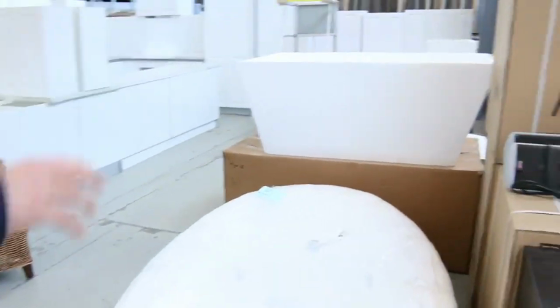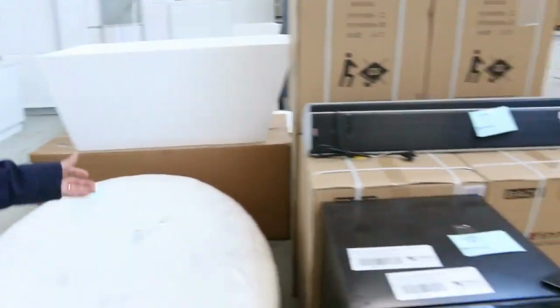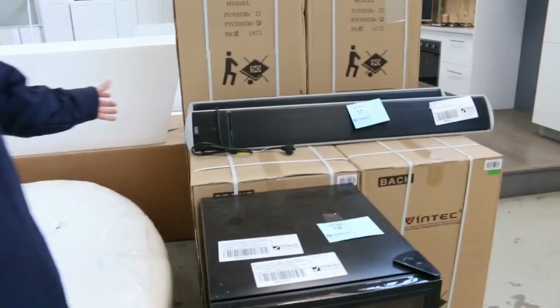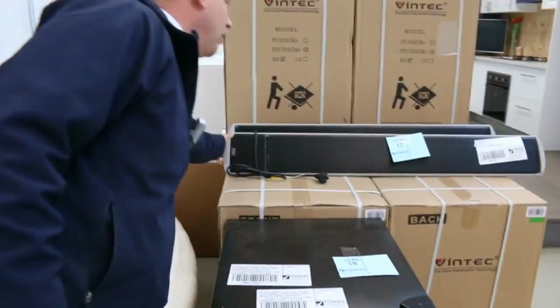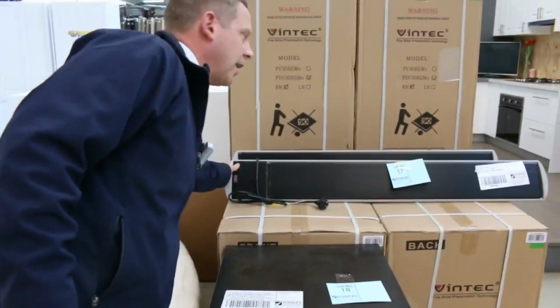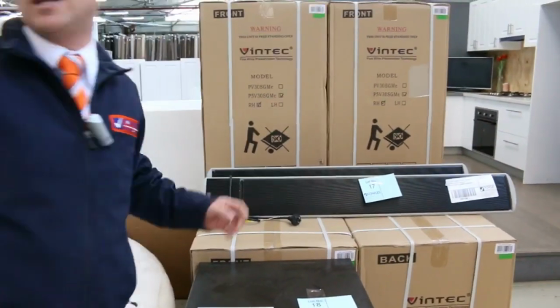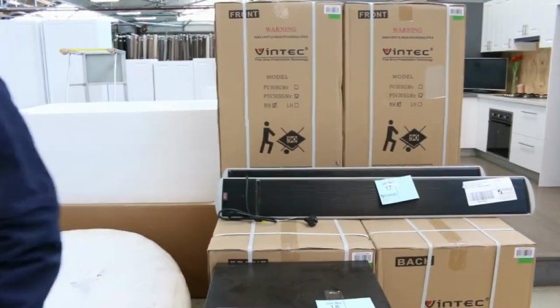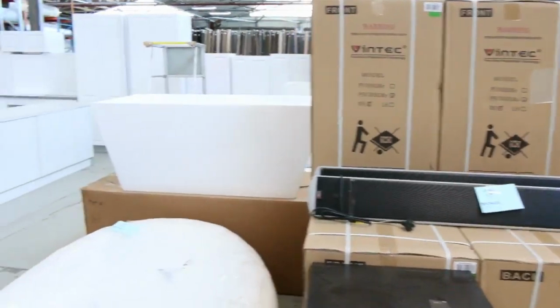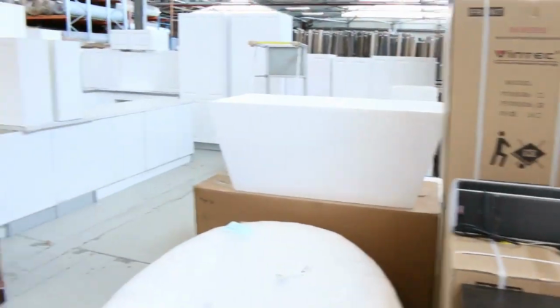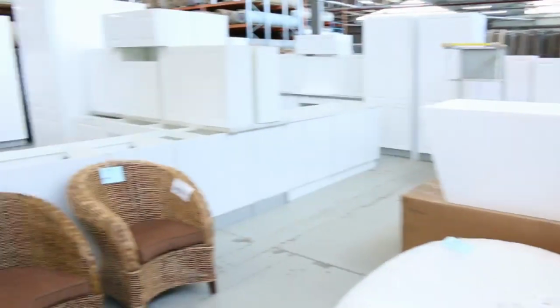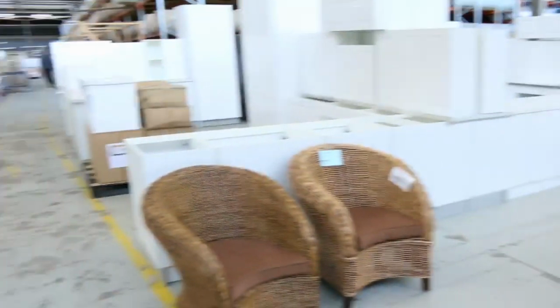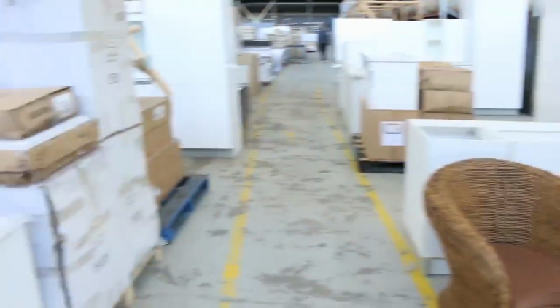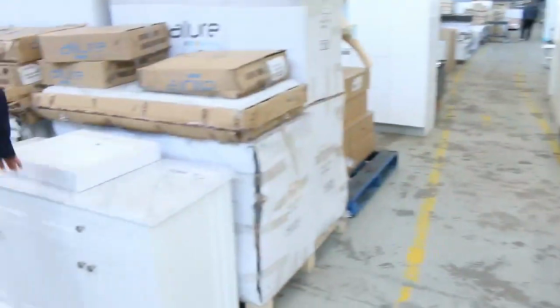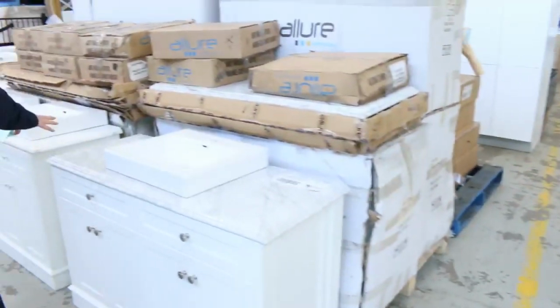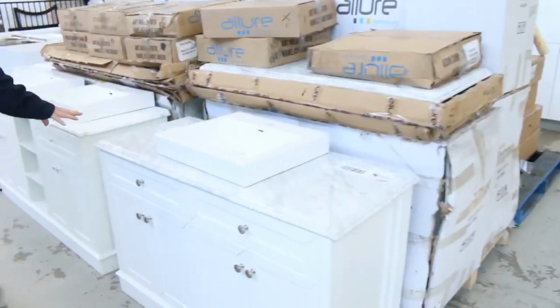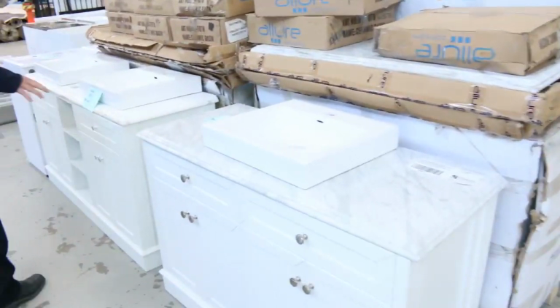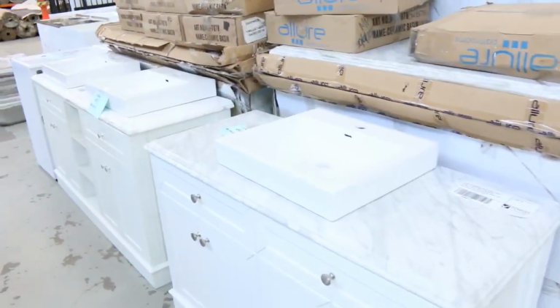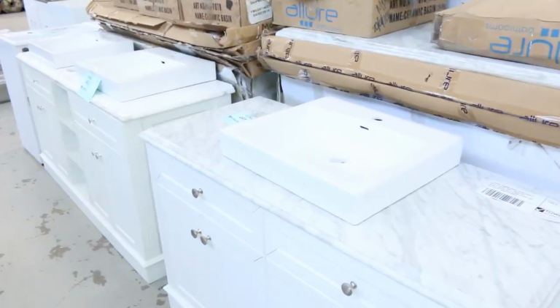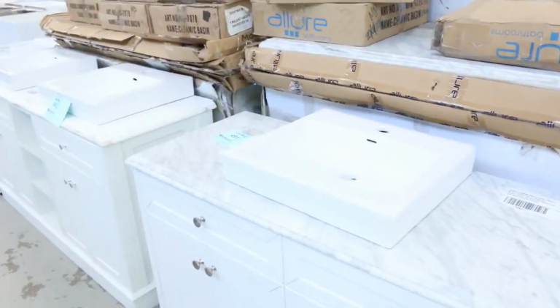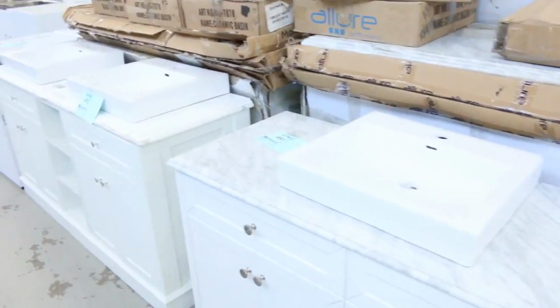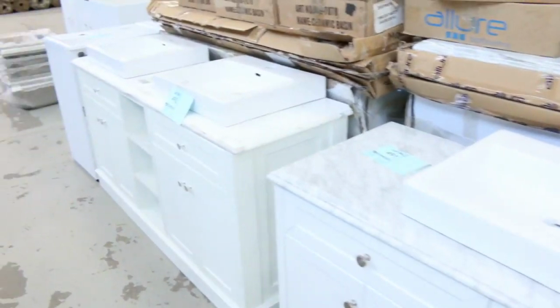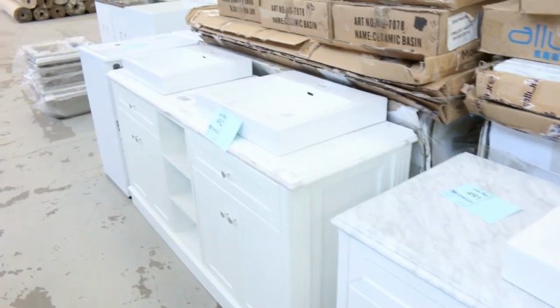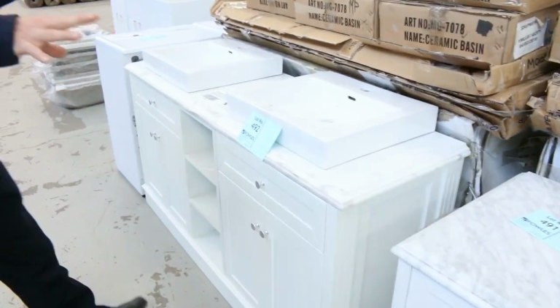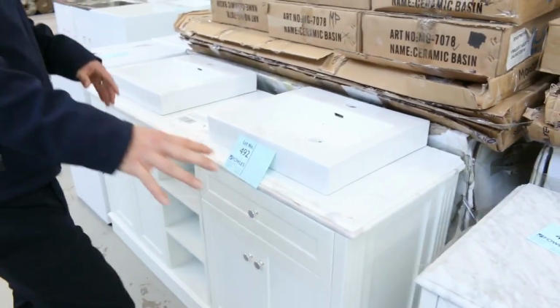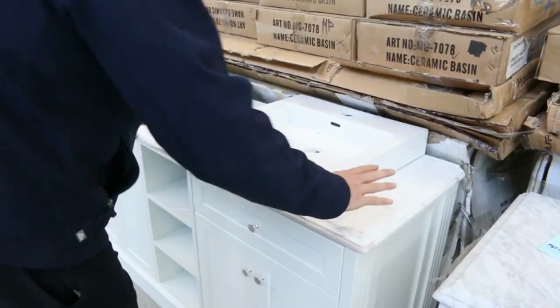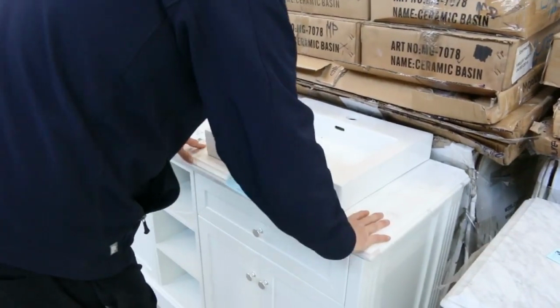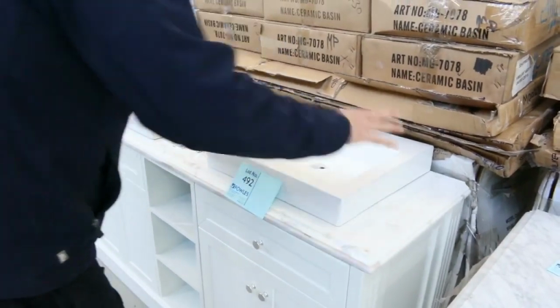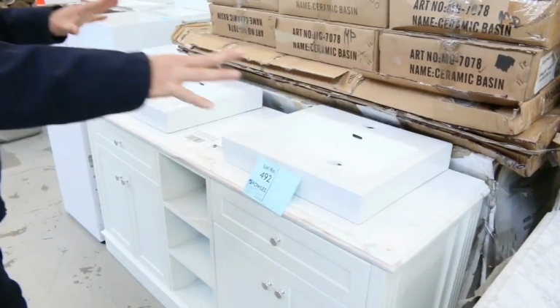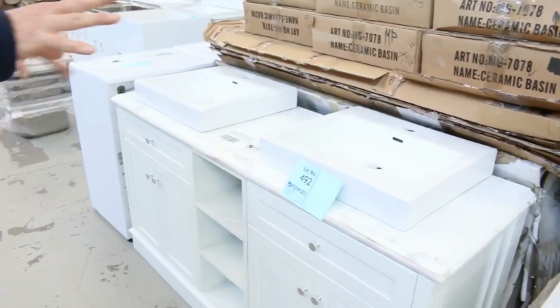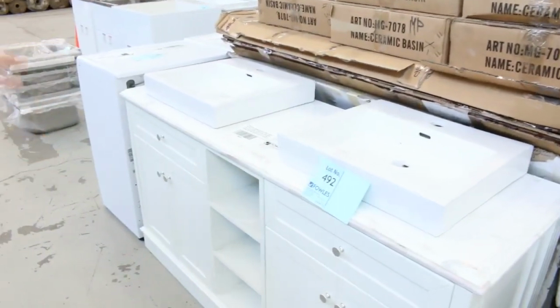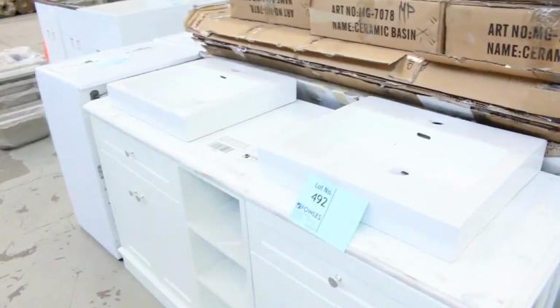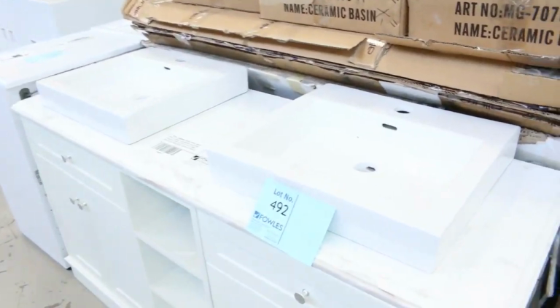Through here we've got some beautiful looking heaters. Have a look at these vanities that have just come in — really good looking vanities with a couple of different styles. We don't get a lot in this sort of American style, so really nice with the marble tops.